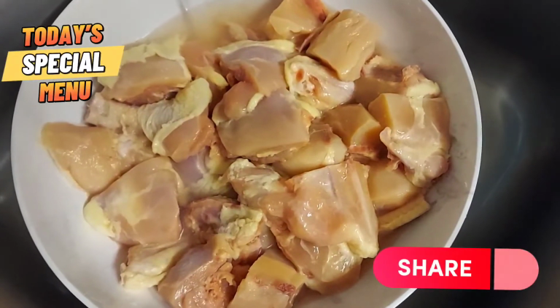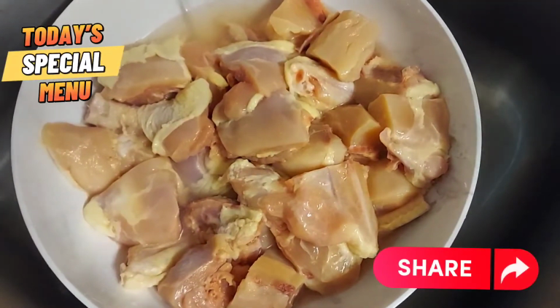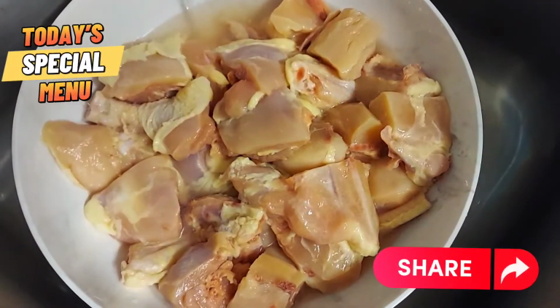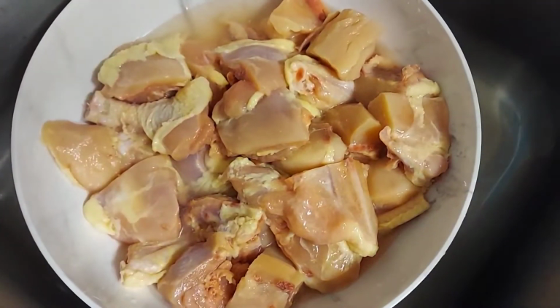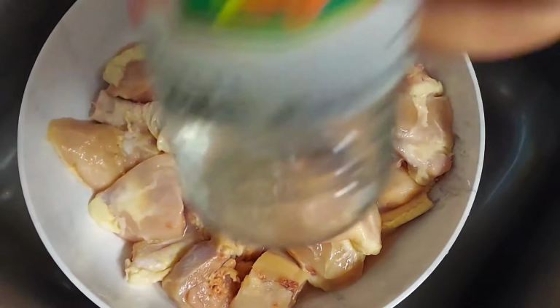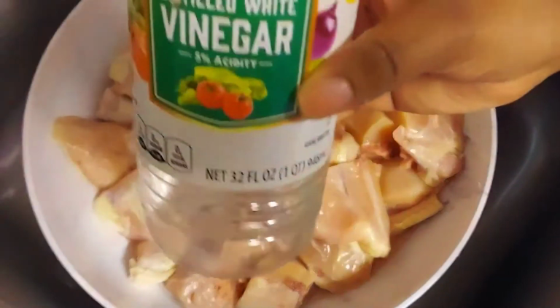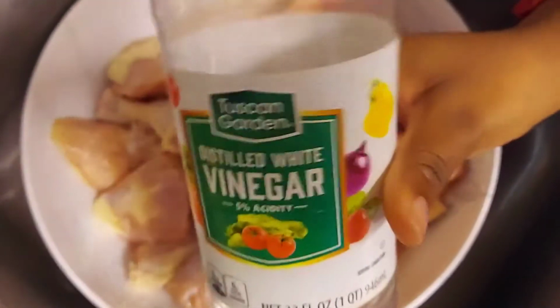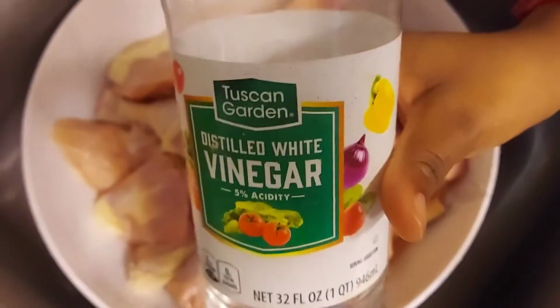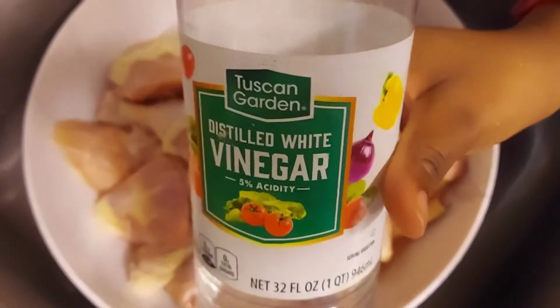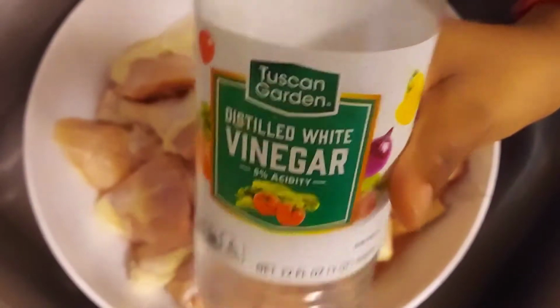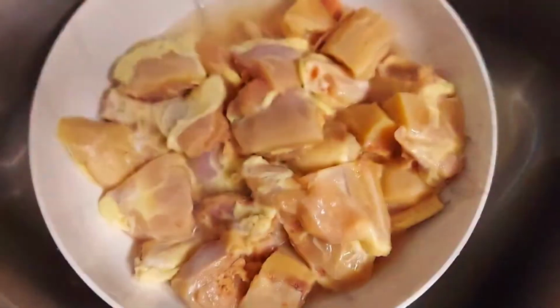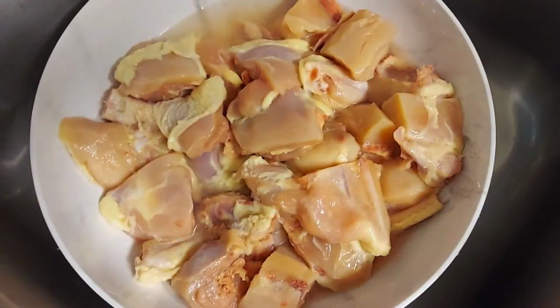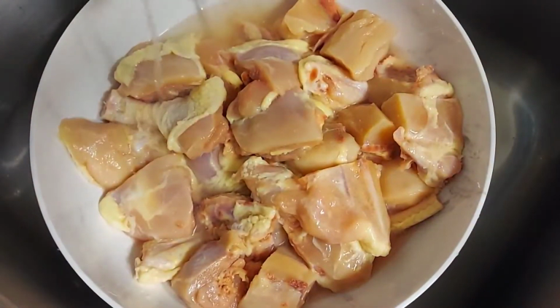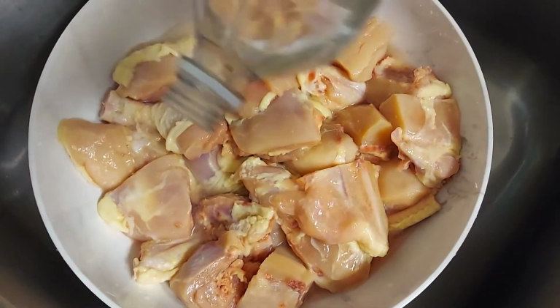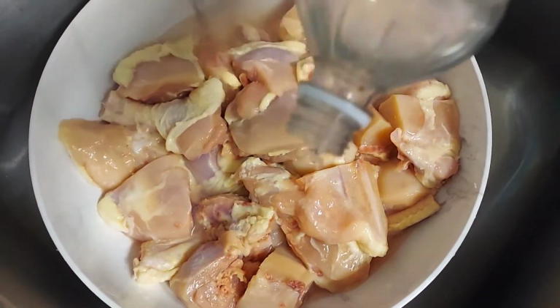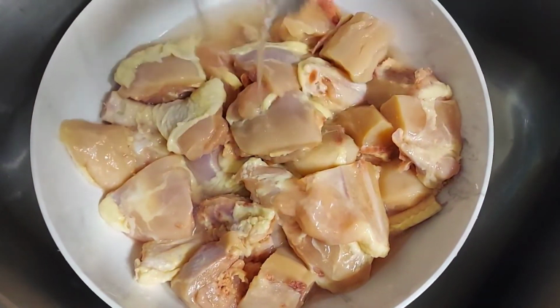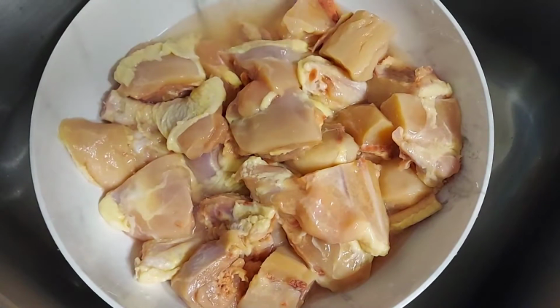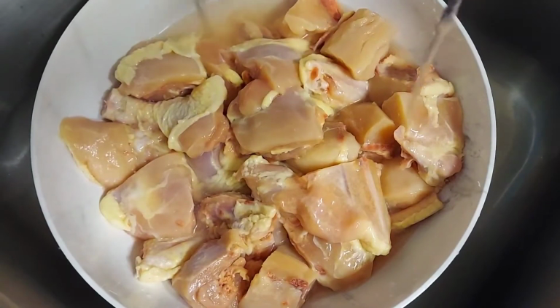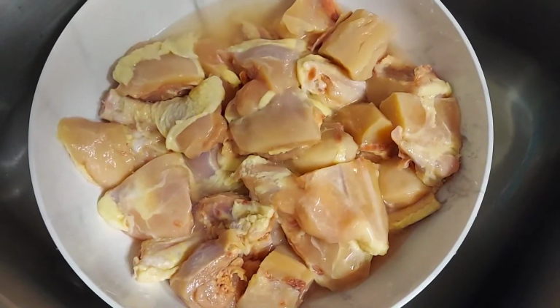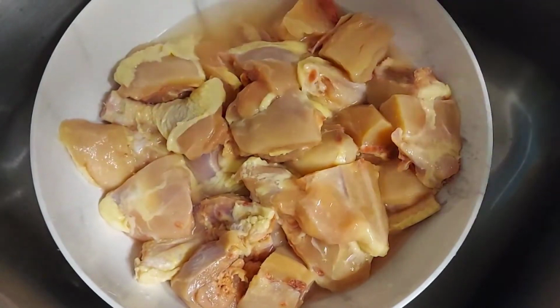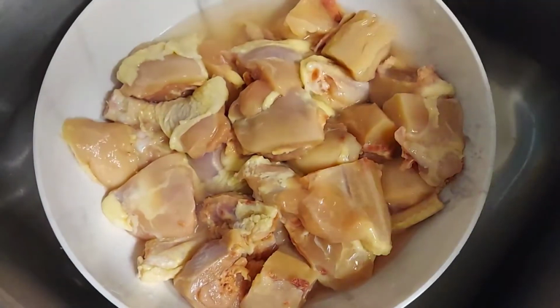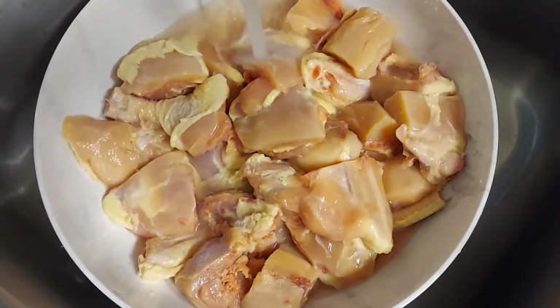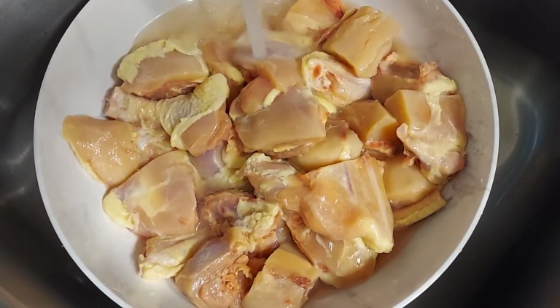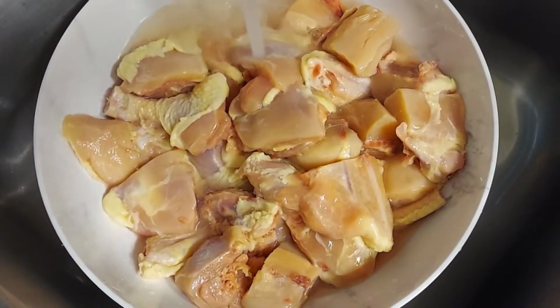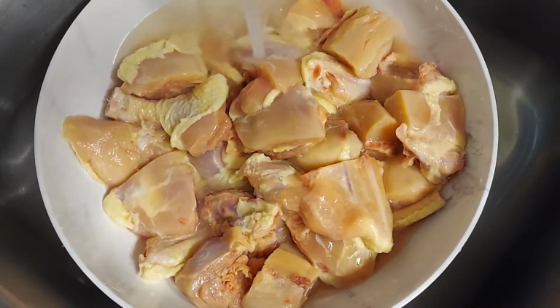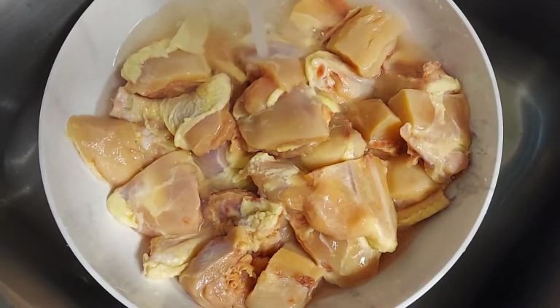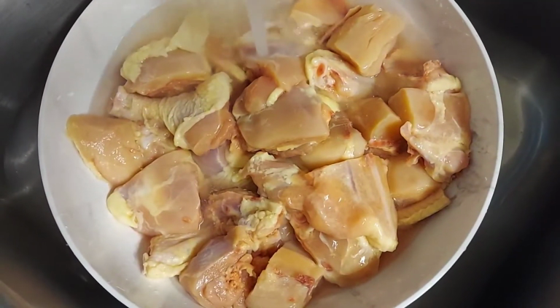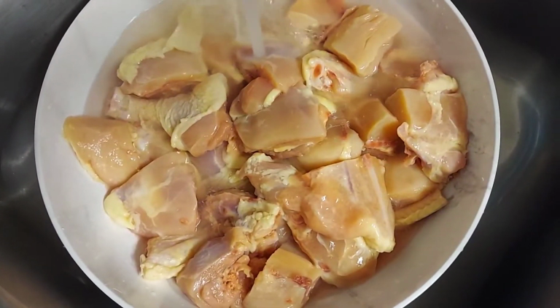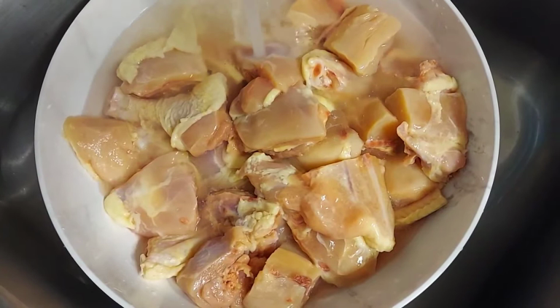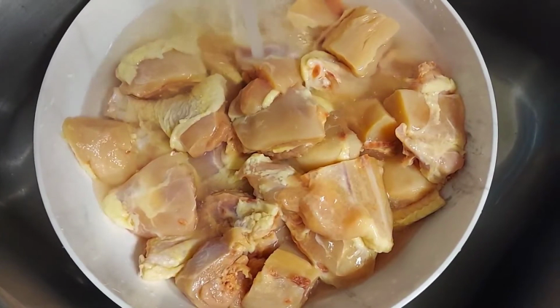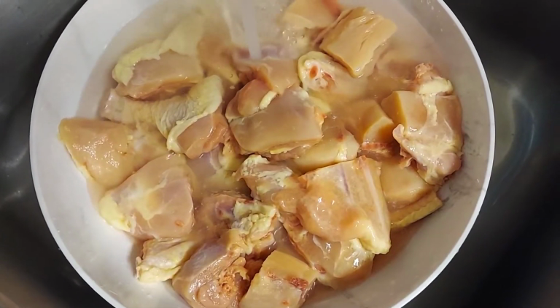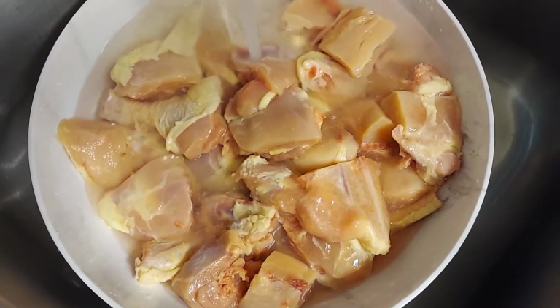I'm going to start off by washing my chicken with some vinegar. I'm going to pour some vinegar over my chicken, then add some water and rinse my chicken off.